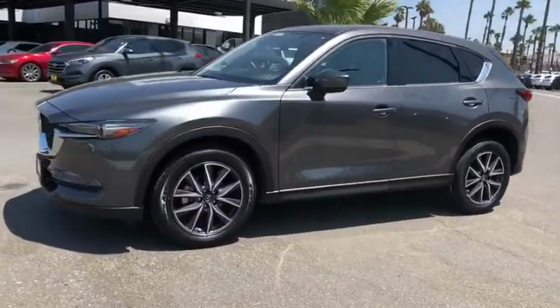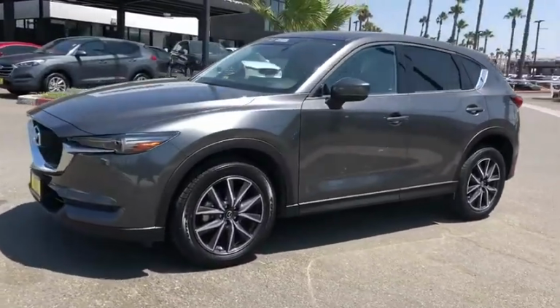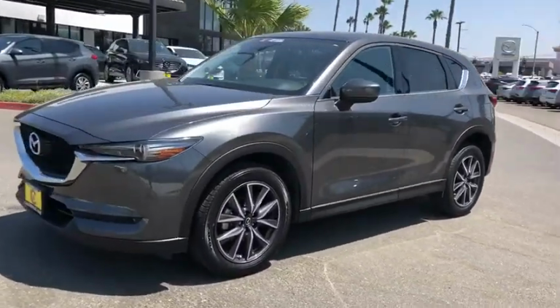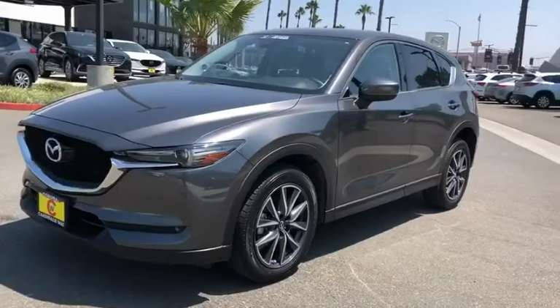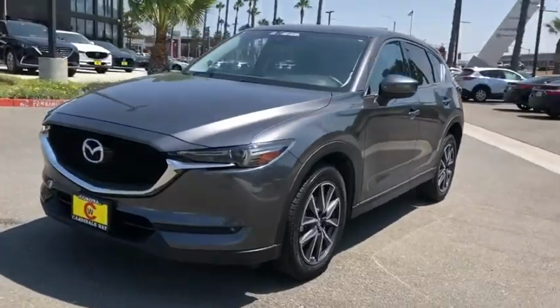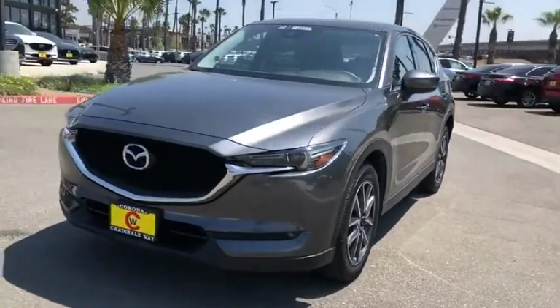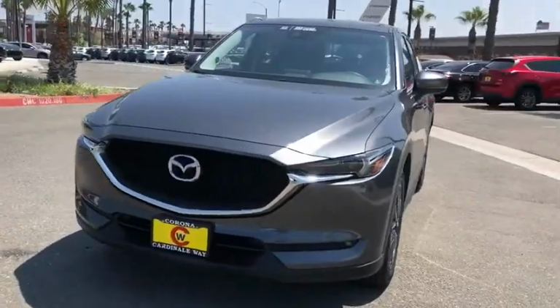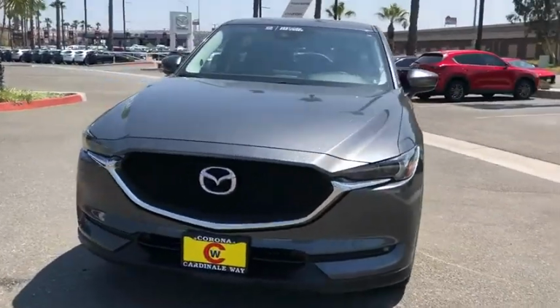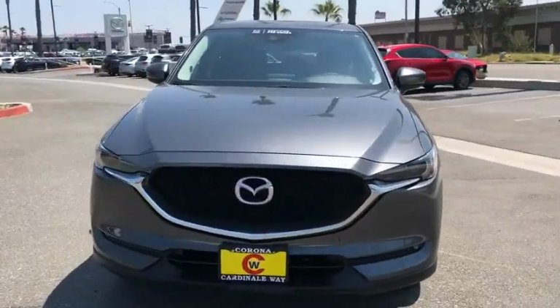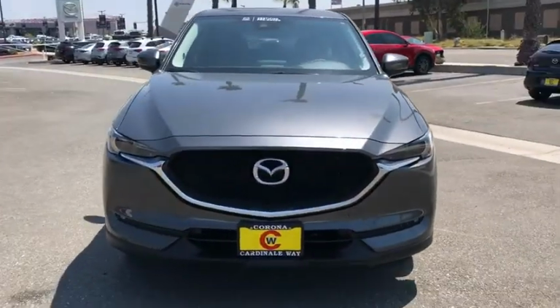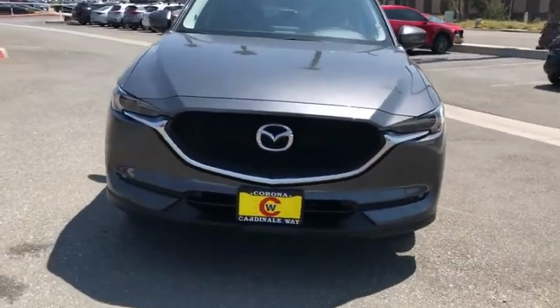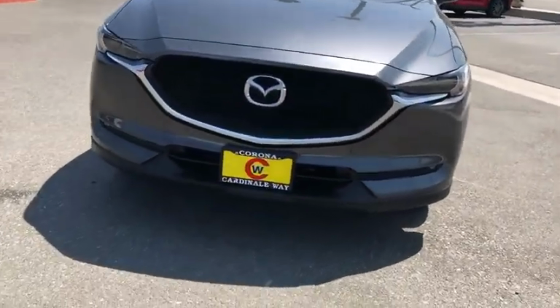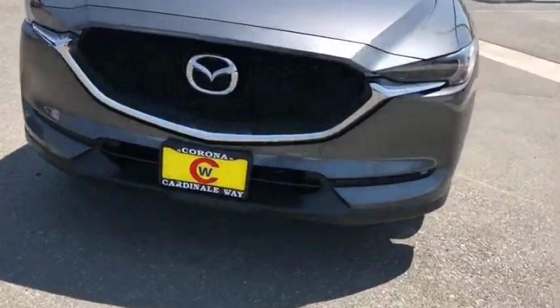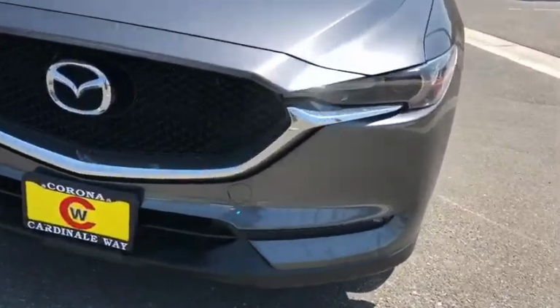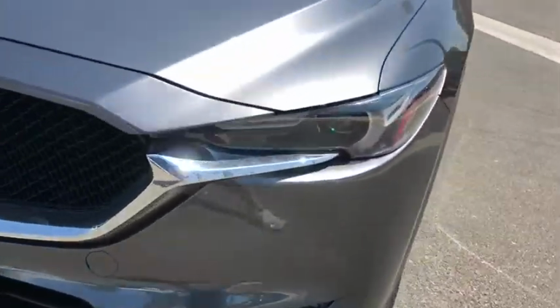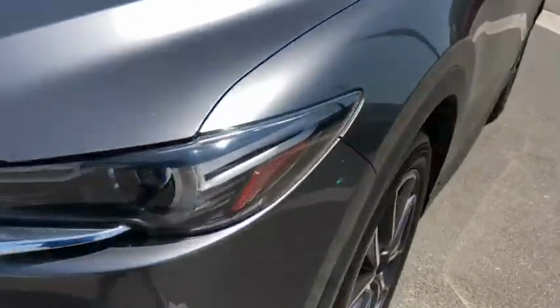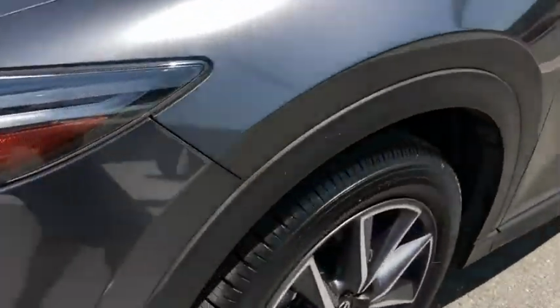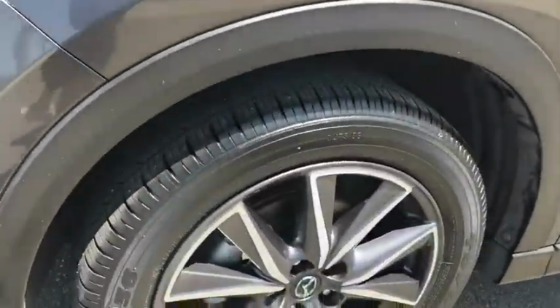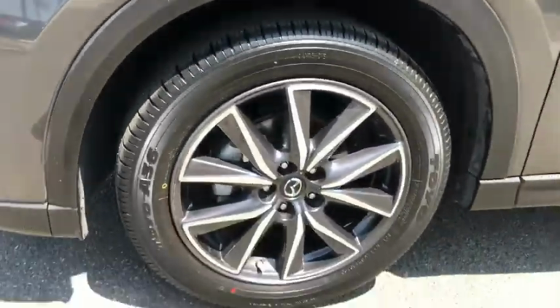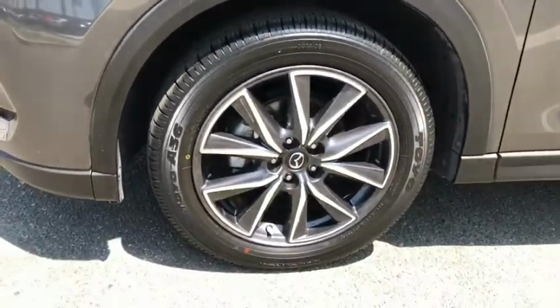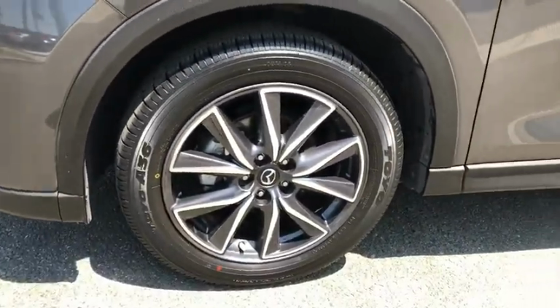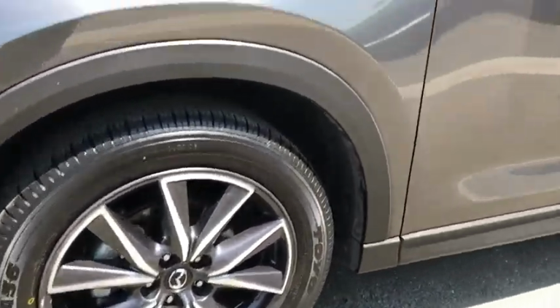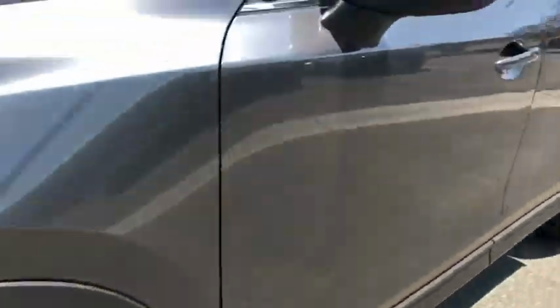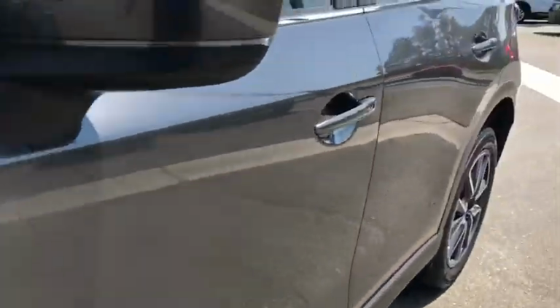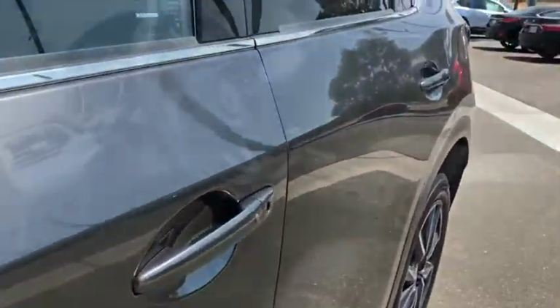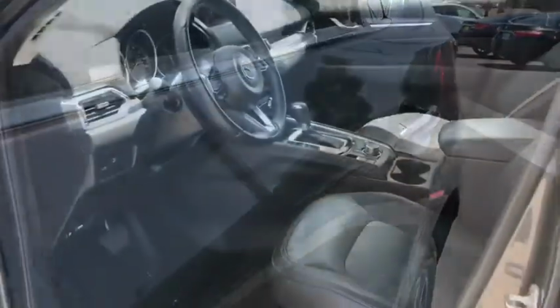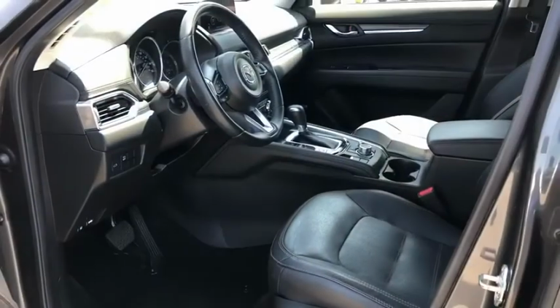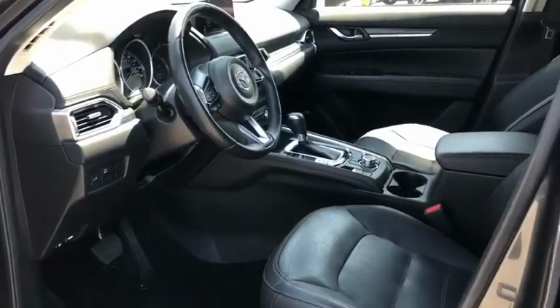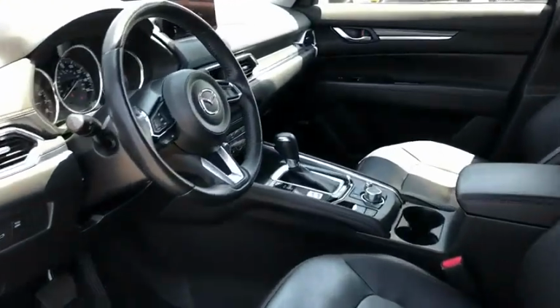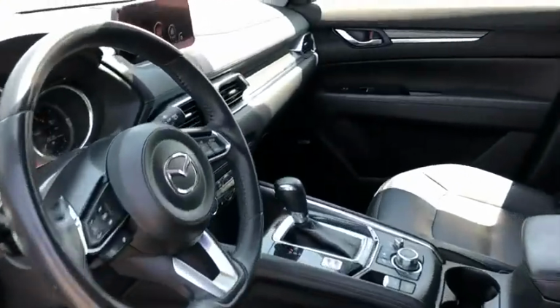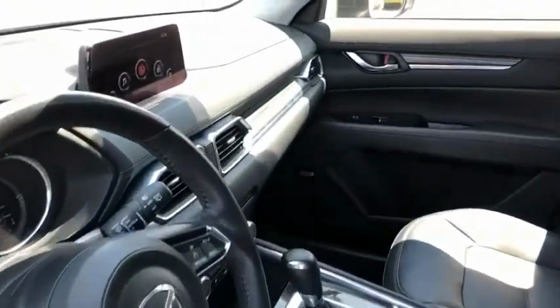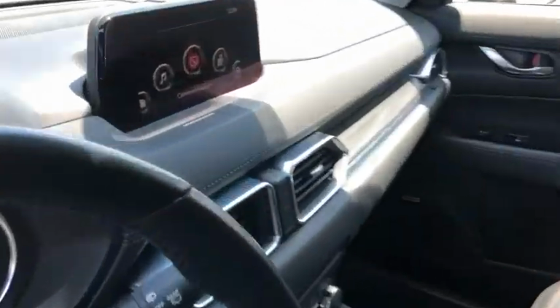Here are some of this vehicle's great options: power liftgate, navigation system, traction control, dual airbags, power steering, four-wheel disc brakes, universal garage door opener, electronic stability control, power windows, trip computer.